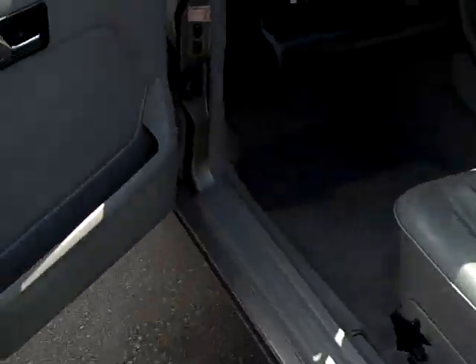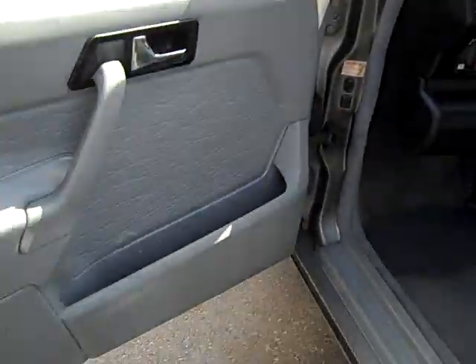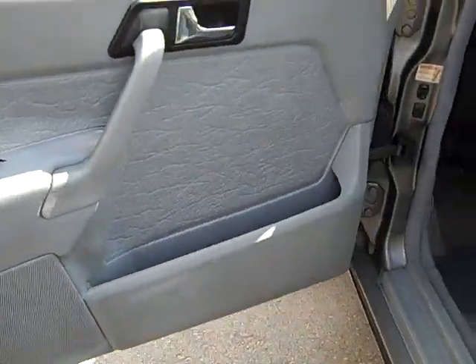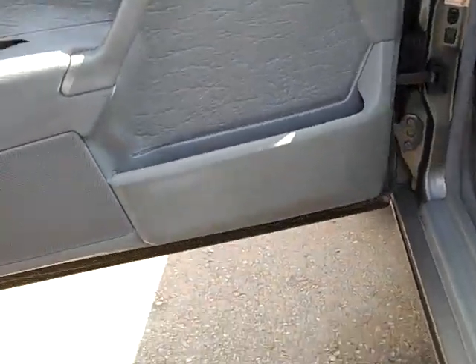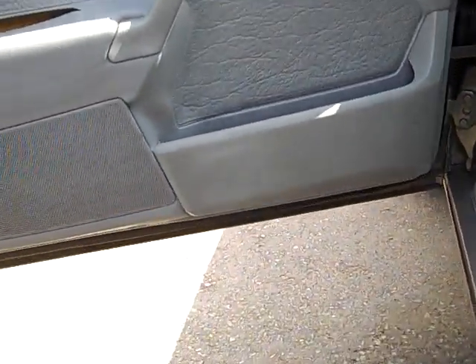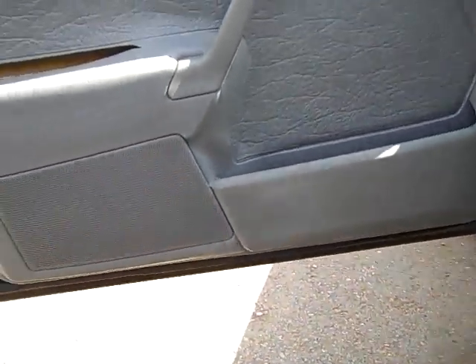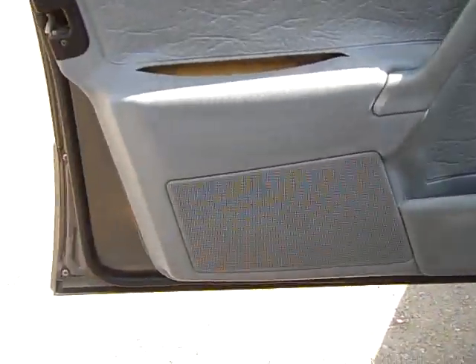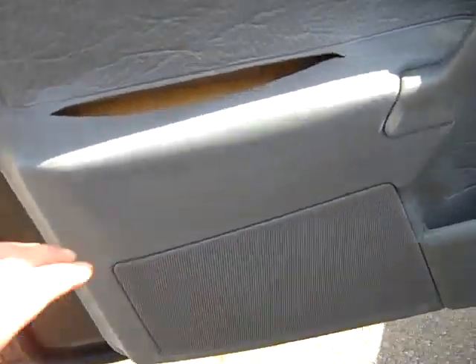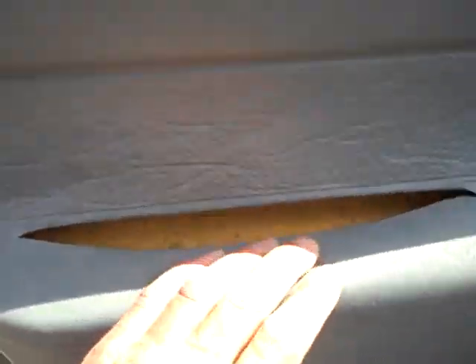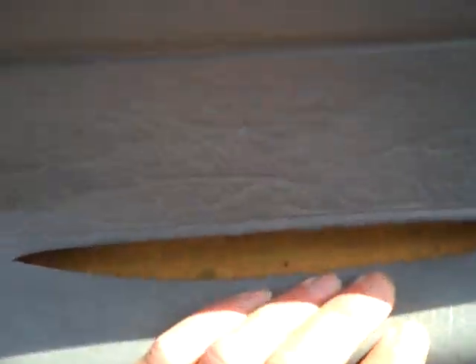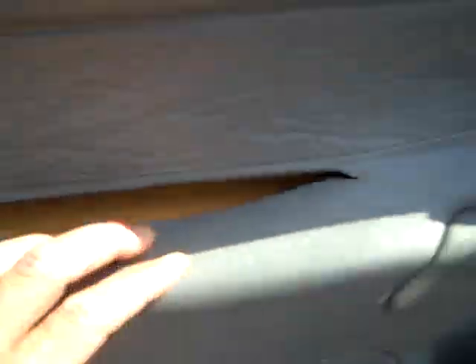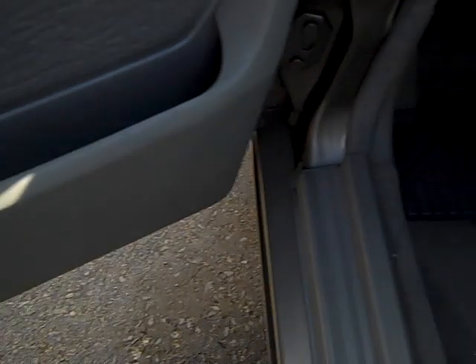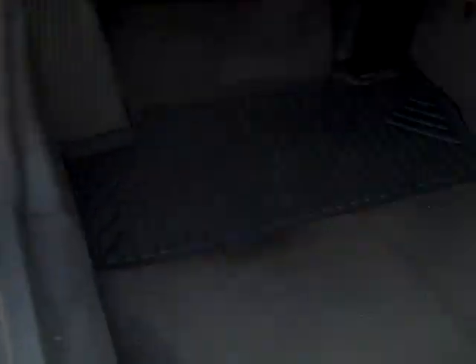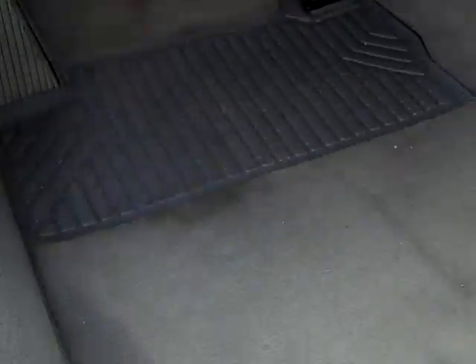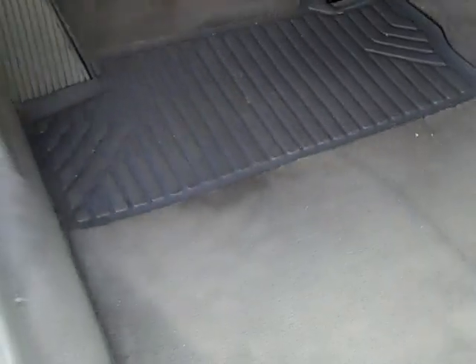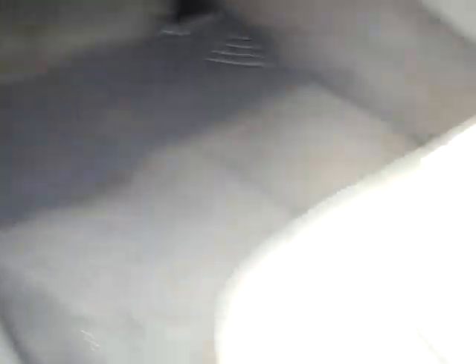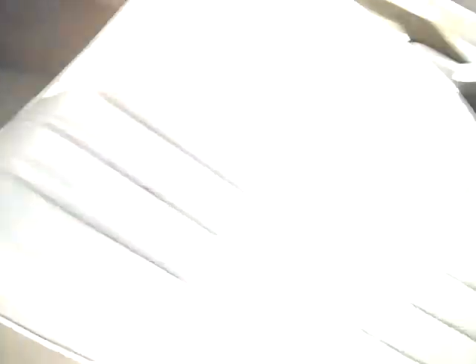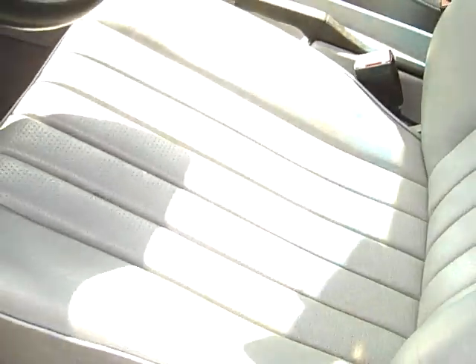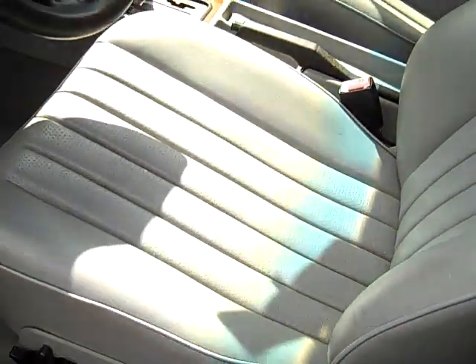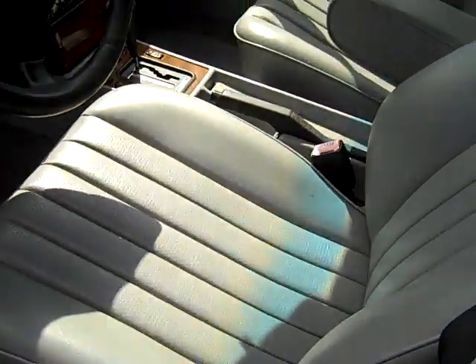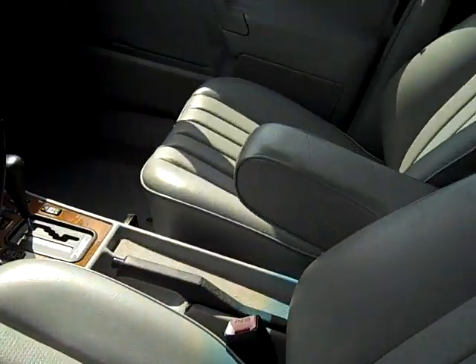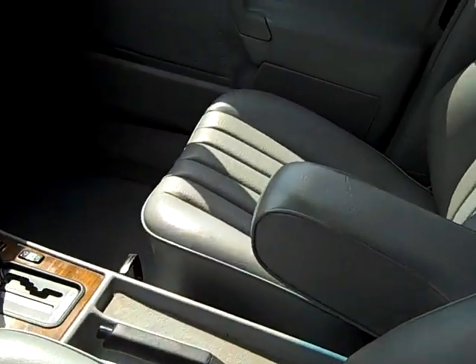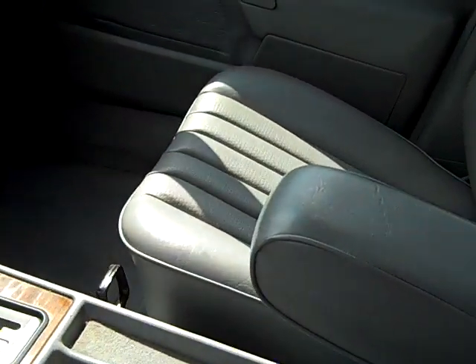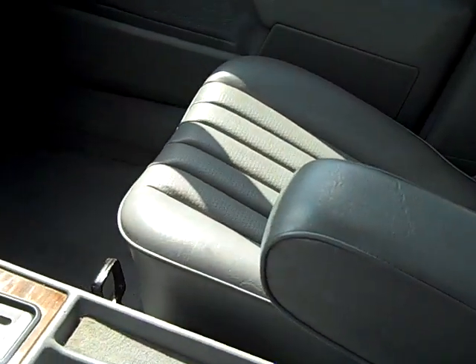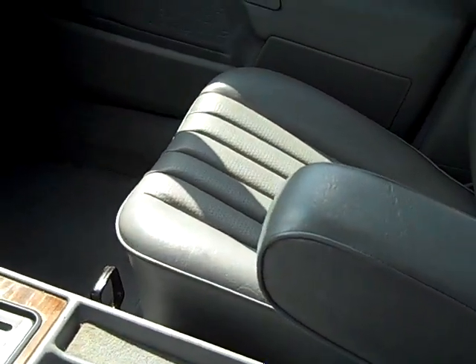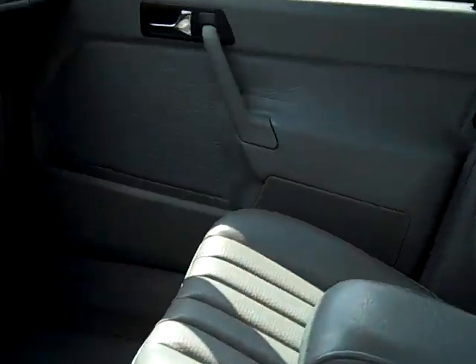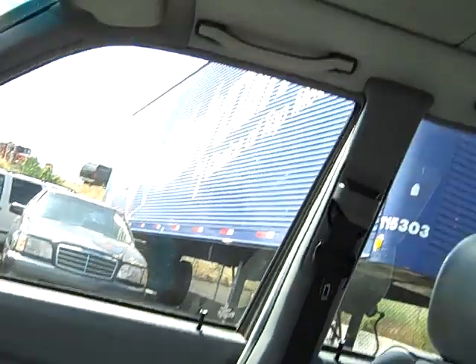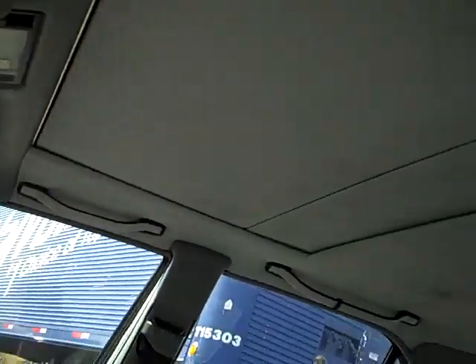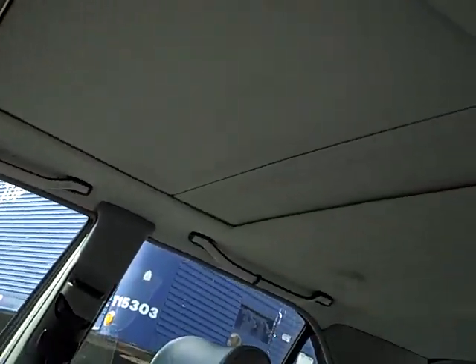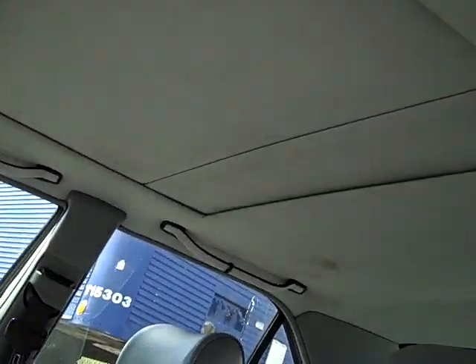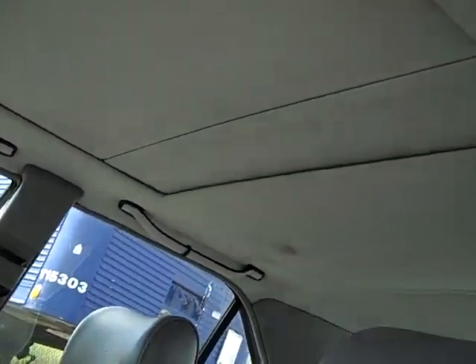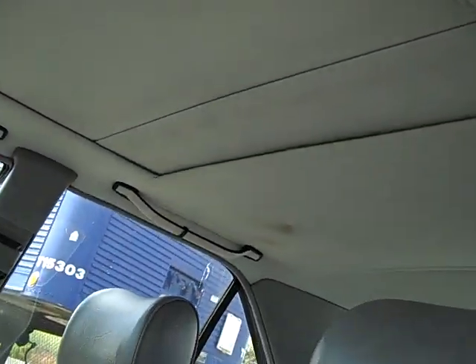The interior is absolutely beautiful. This is just a quick video. I don't know if I'm going to list this or keep it as a commuter for a couple years and just drive it. It's absolutely perfect.